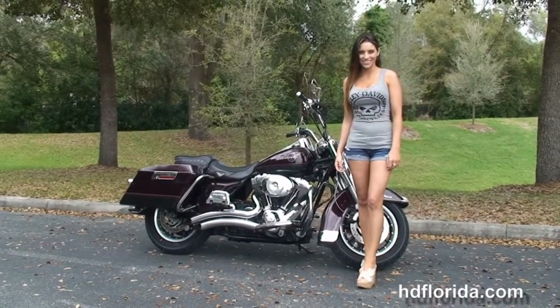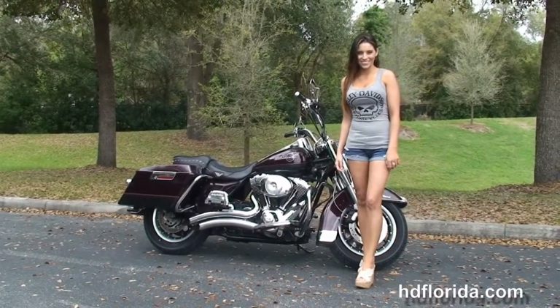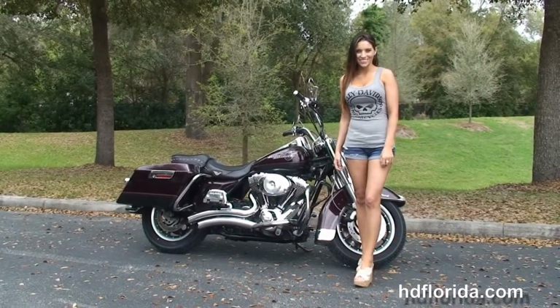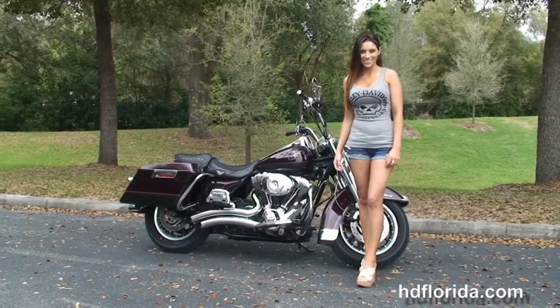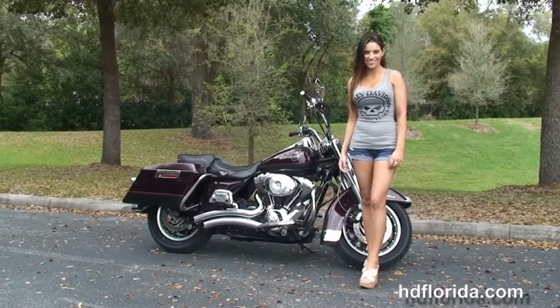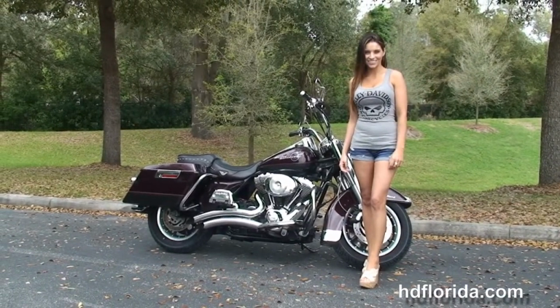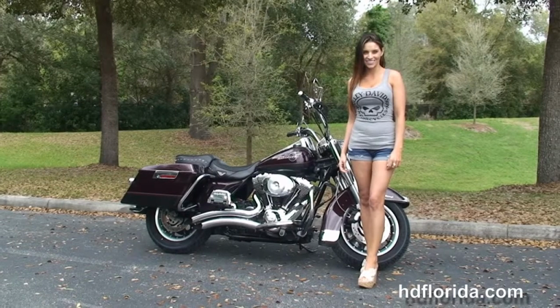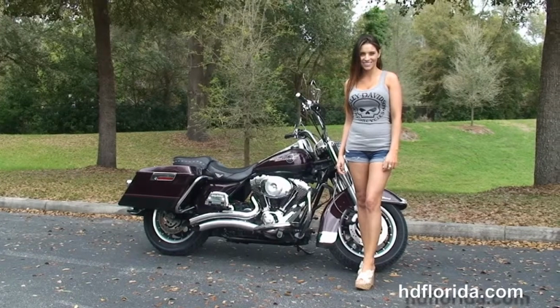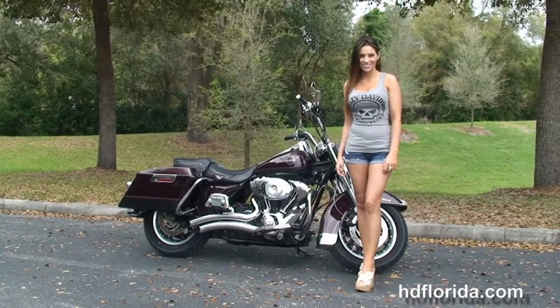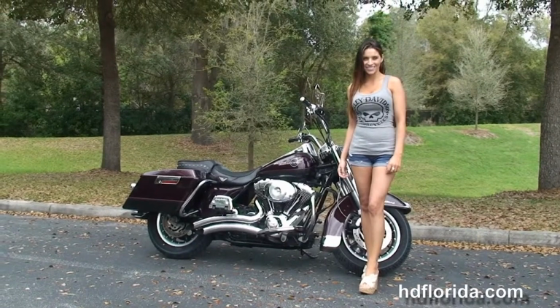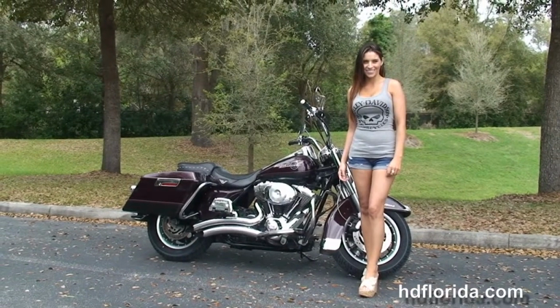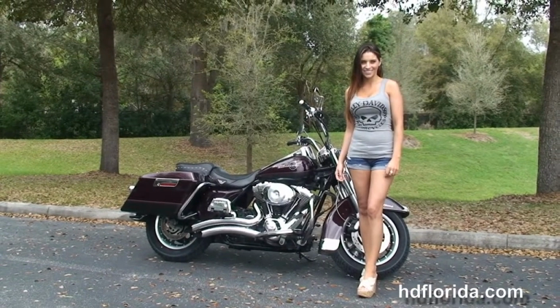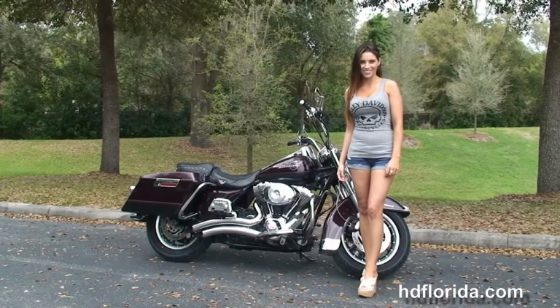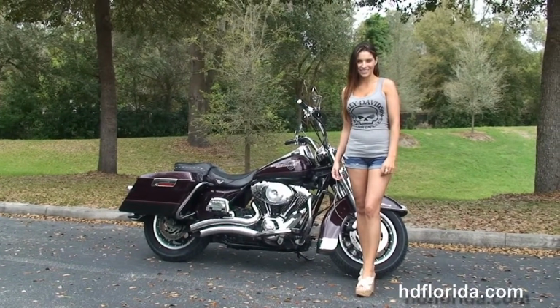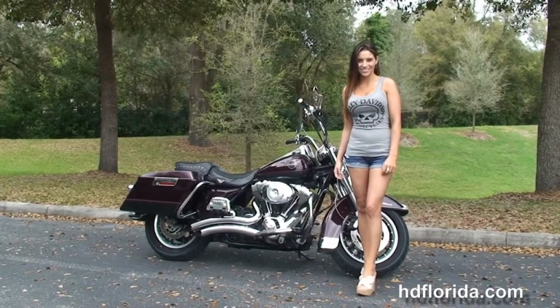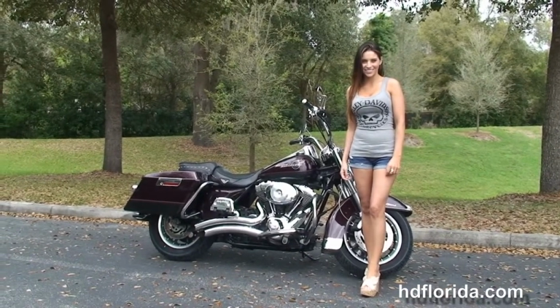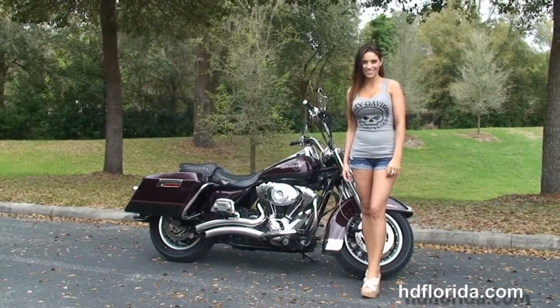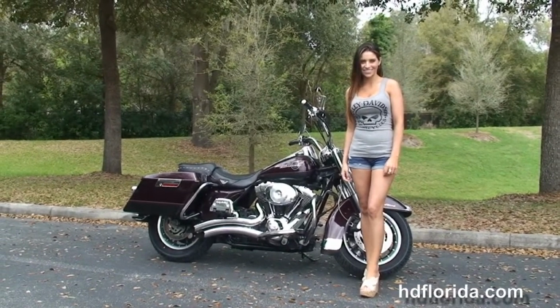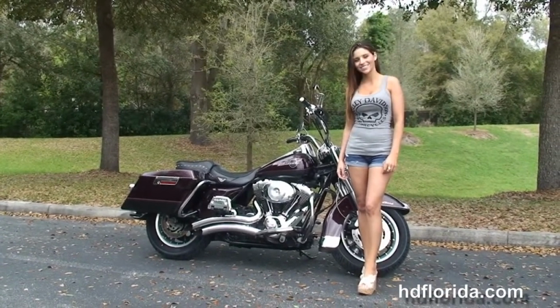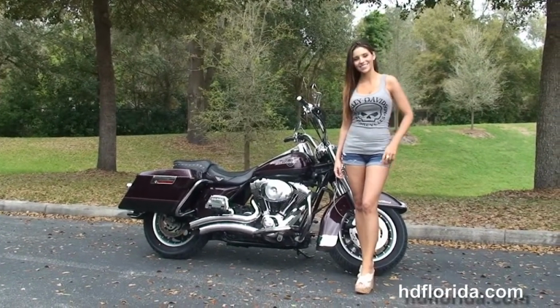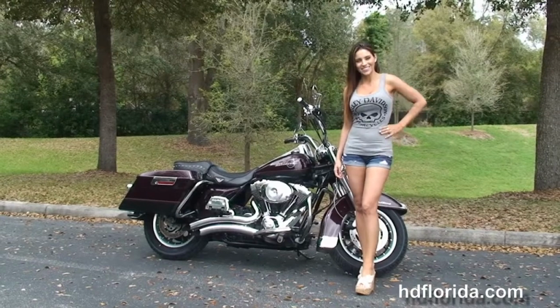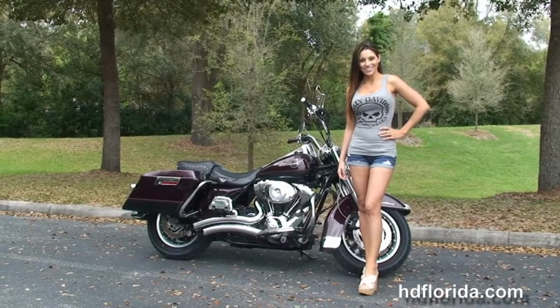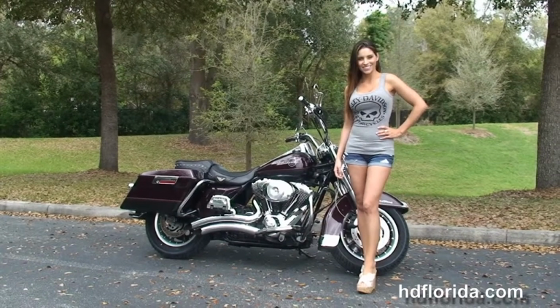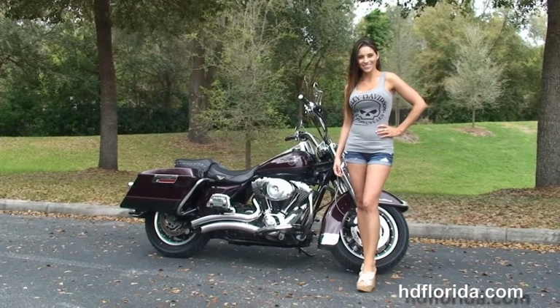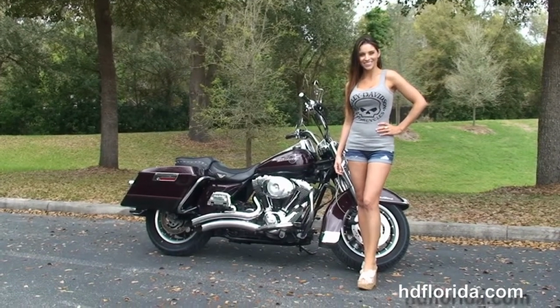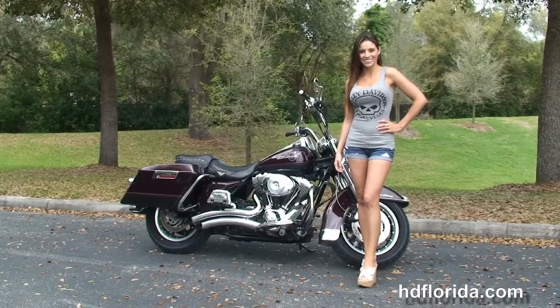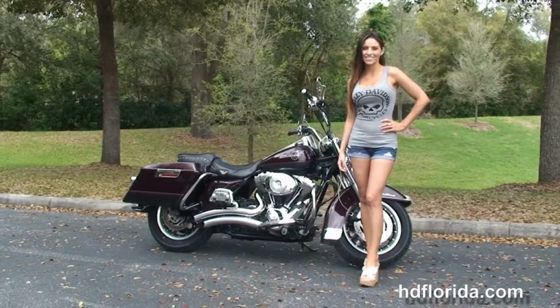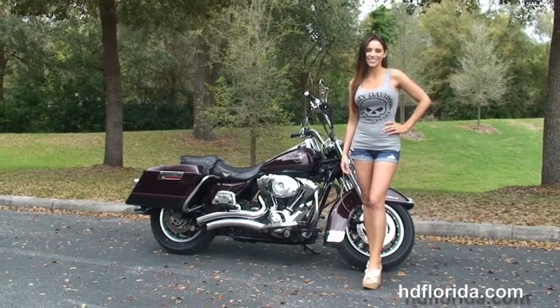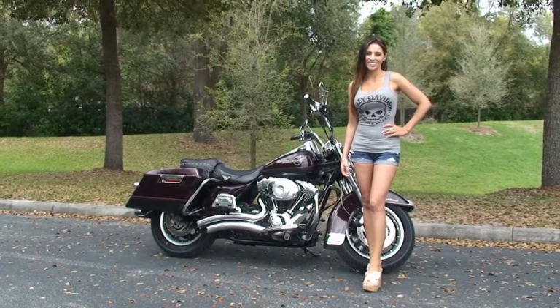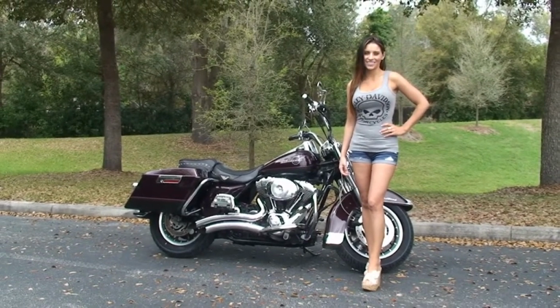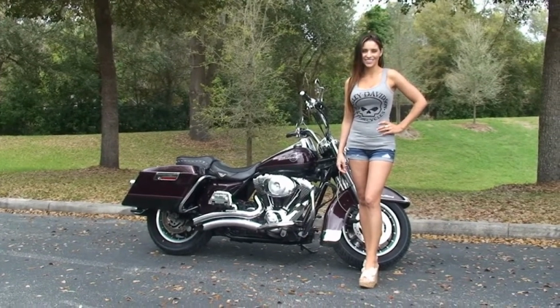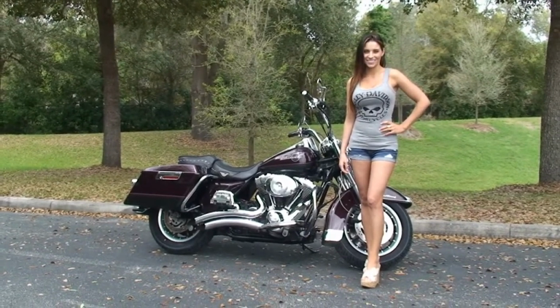For more information on this Road King, click the link below, and to view the rest of our outstanding inventory visit us at tampaharley.com, where we're always open 24-7. And remember, have a rockin', smokin', thrill-filled Harley day.